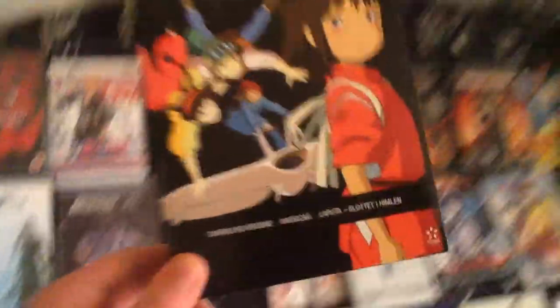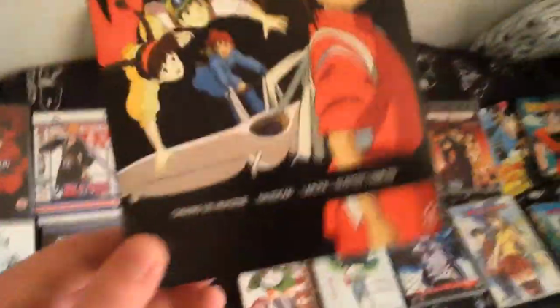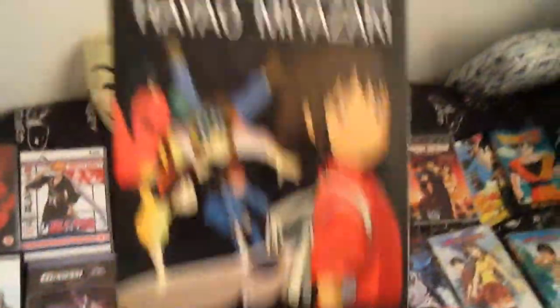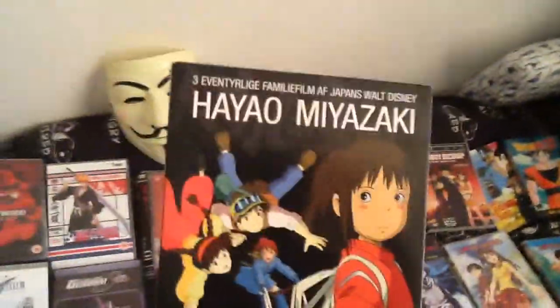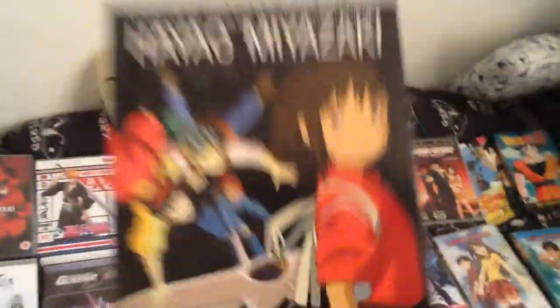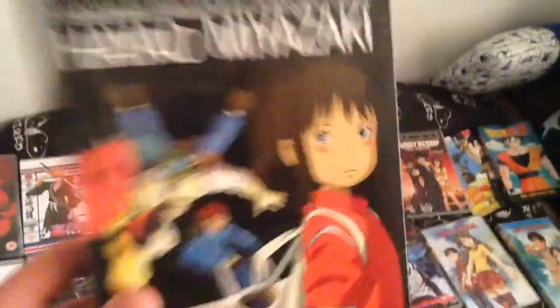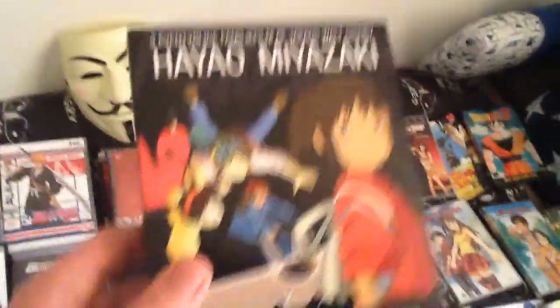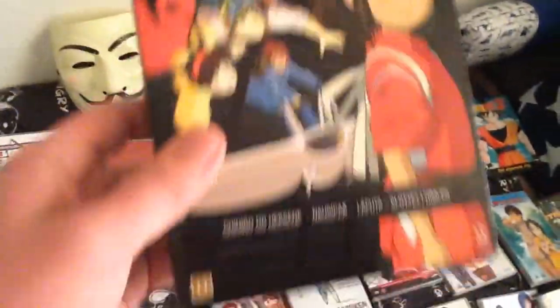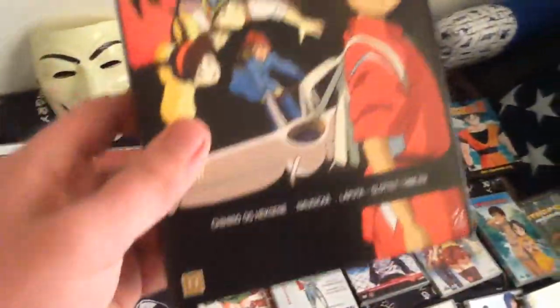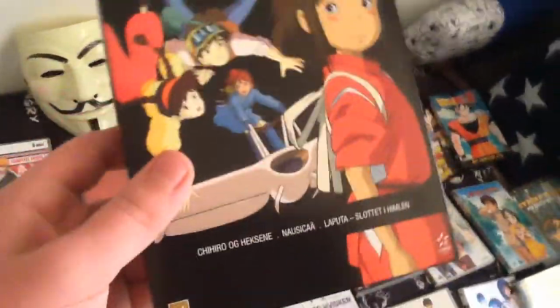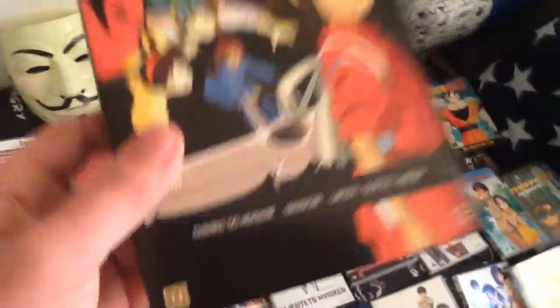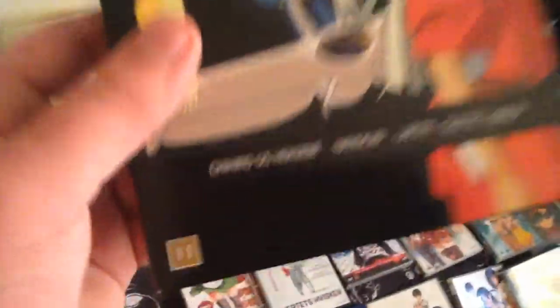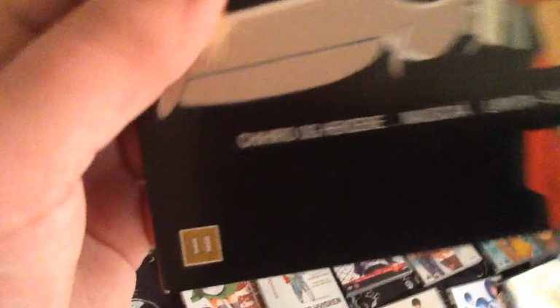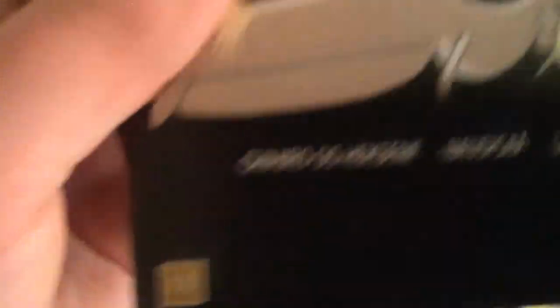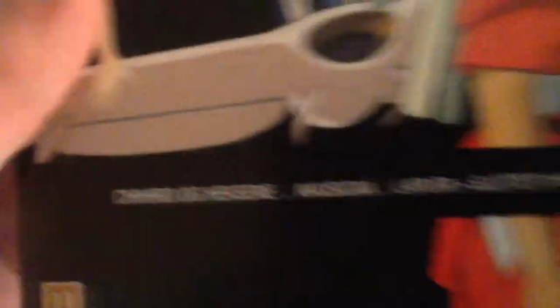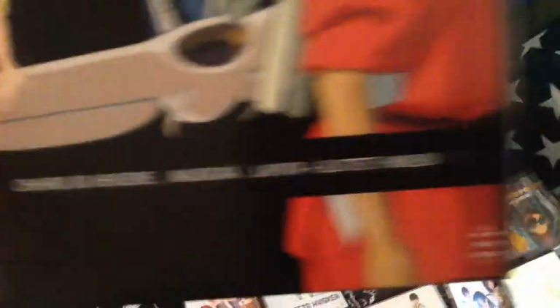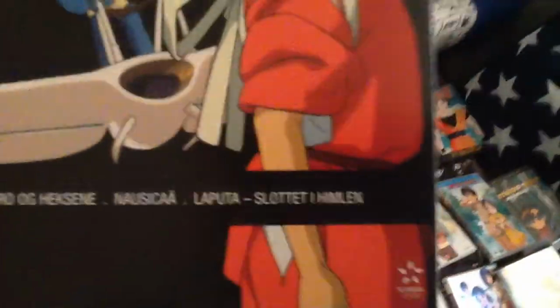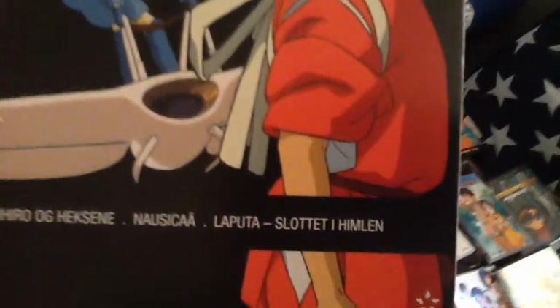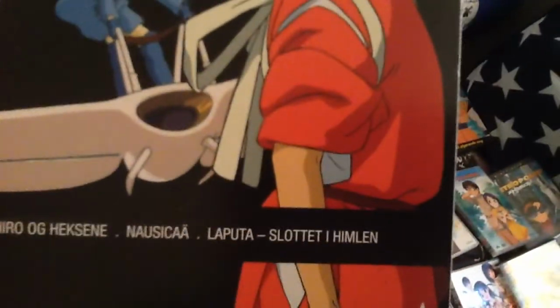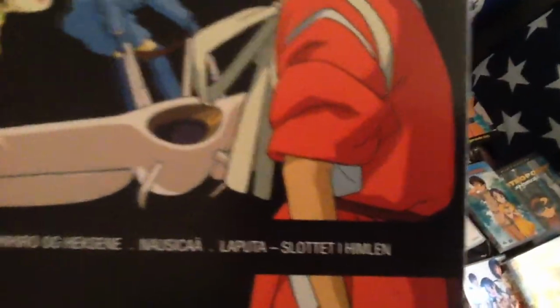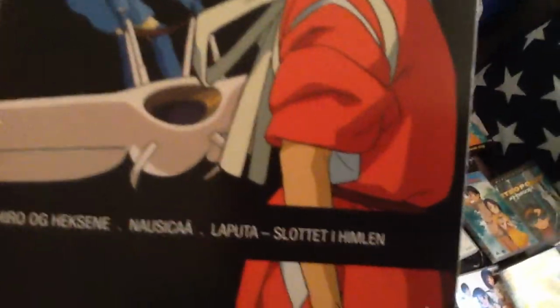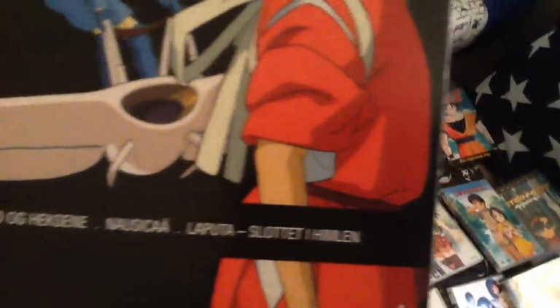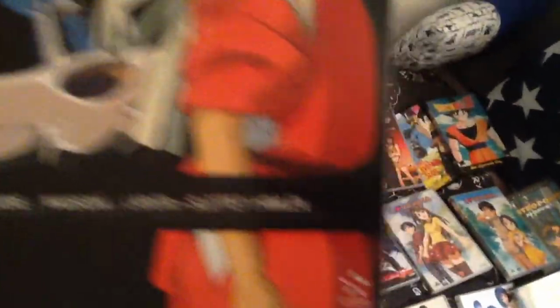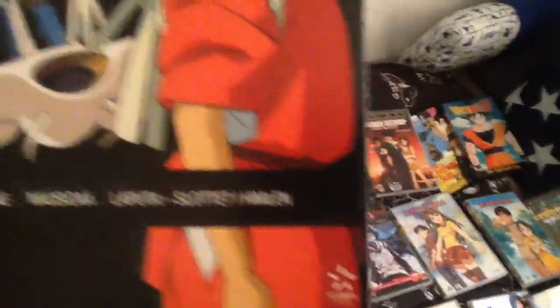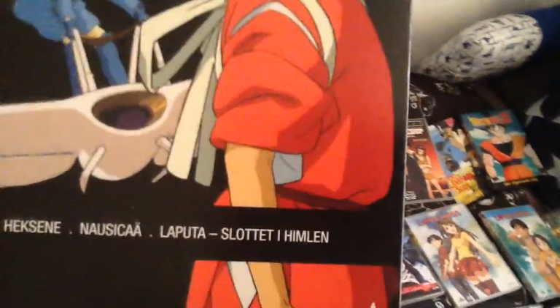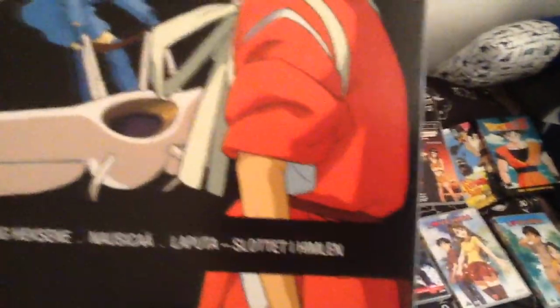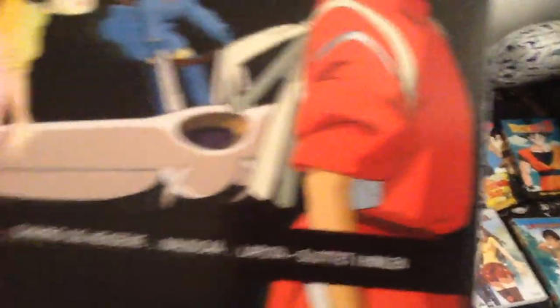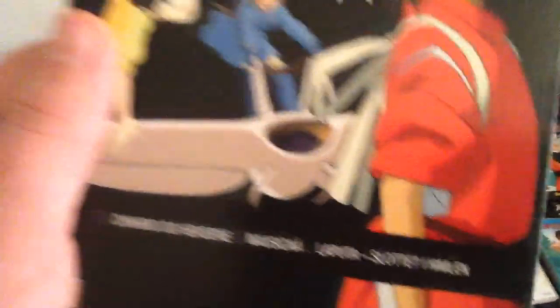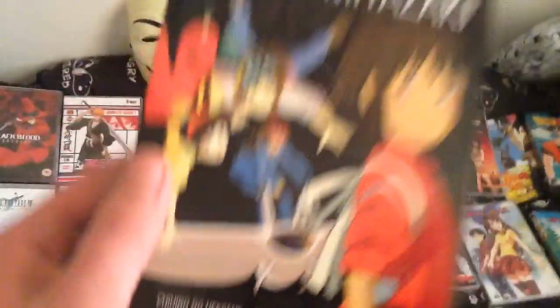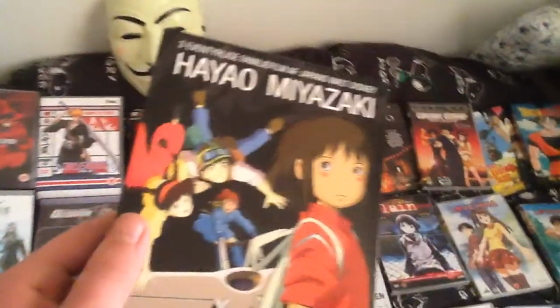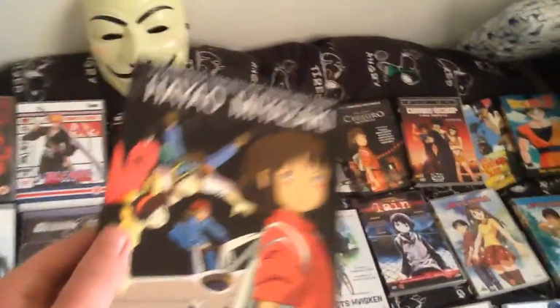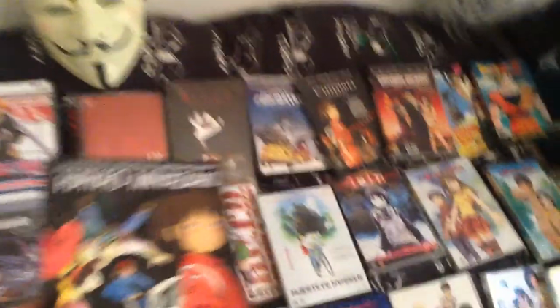But I am keeping it because it's hard to find for a good price. Nausicaä sort of collection, which branches away to Nausicaä and Laputa's Castle in the Sky.